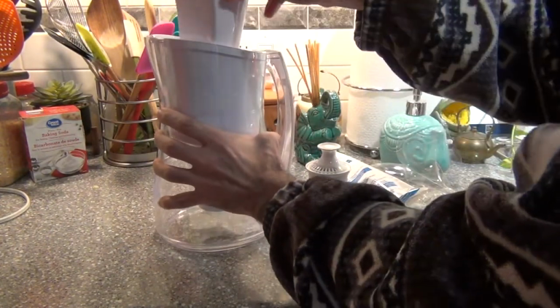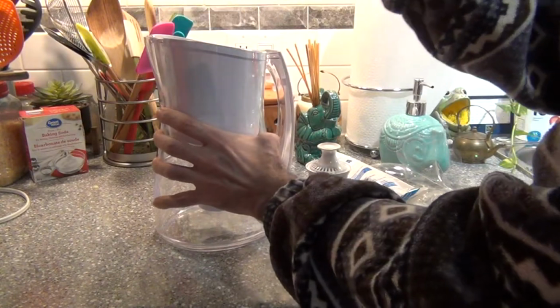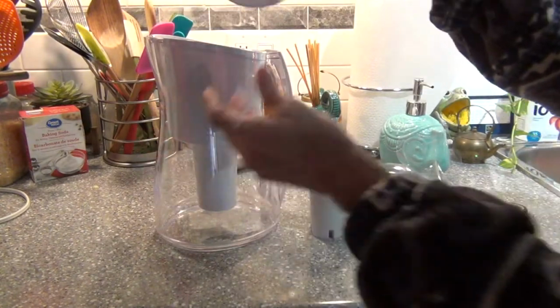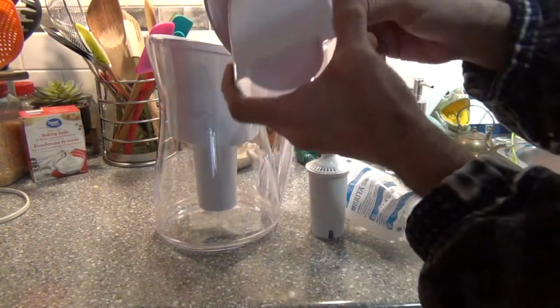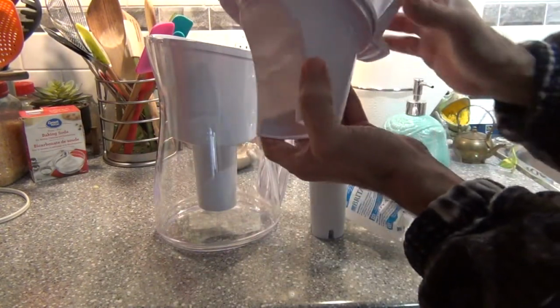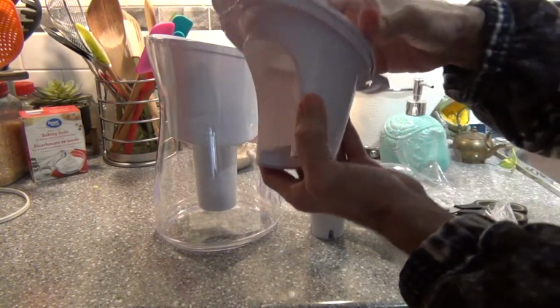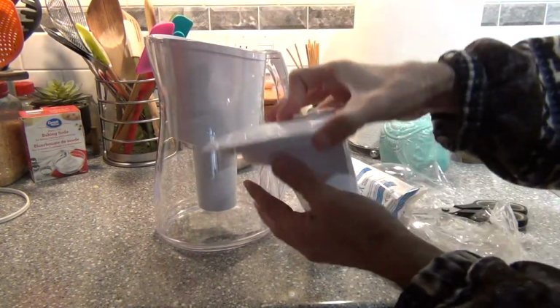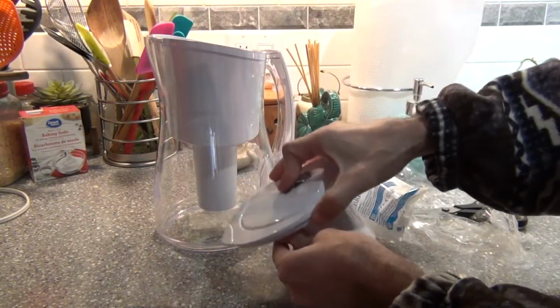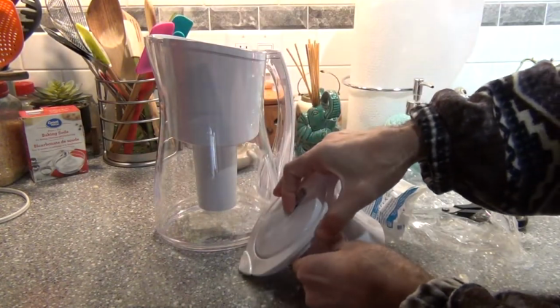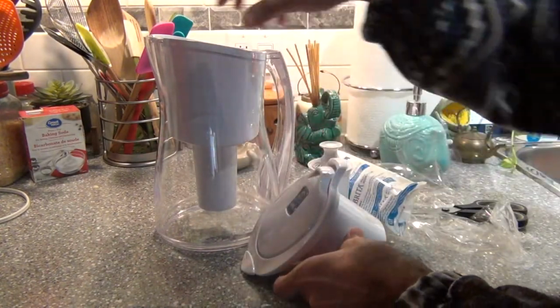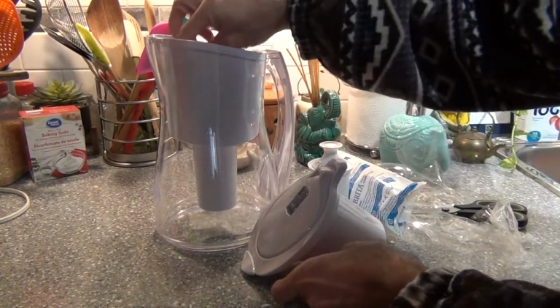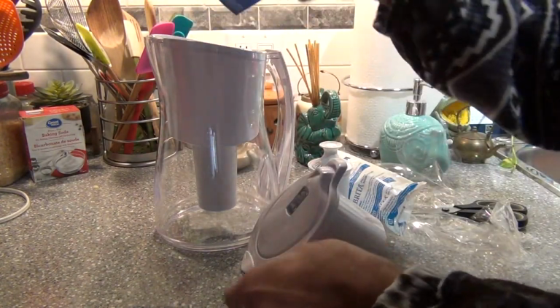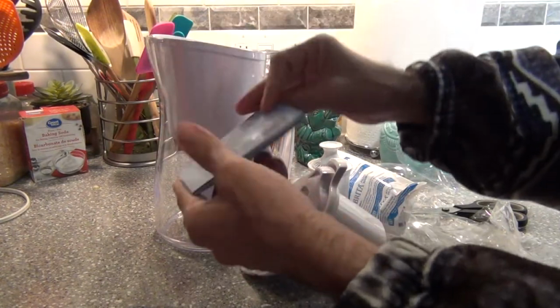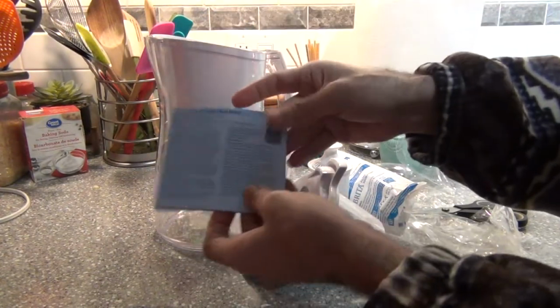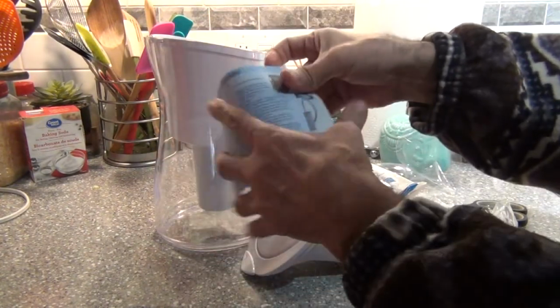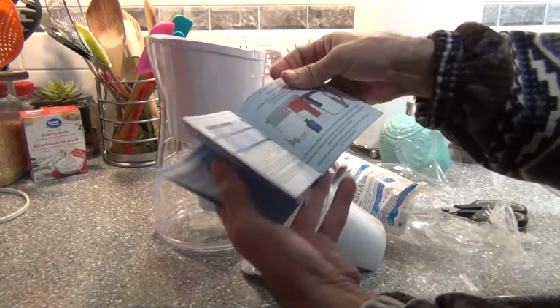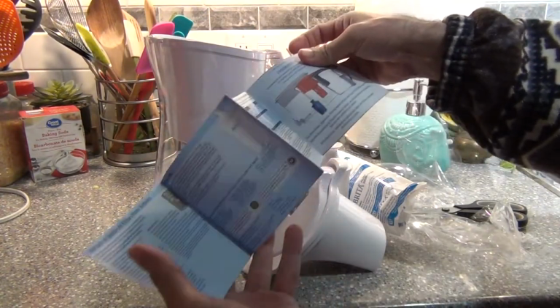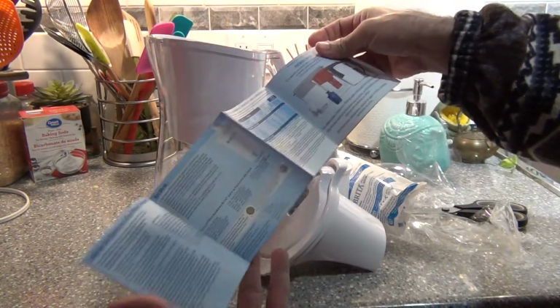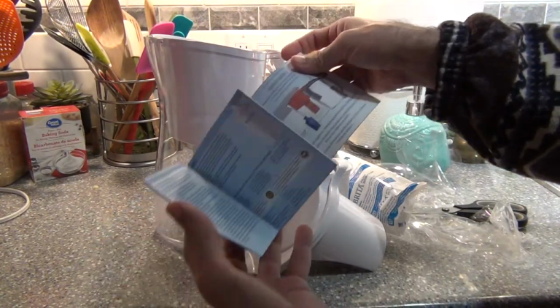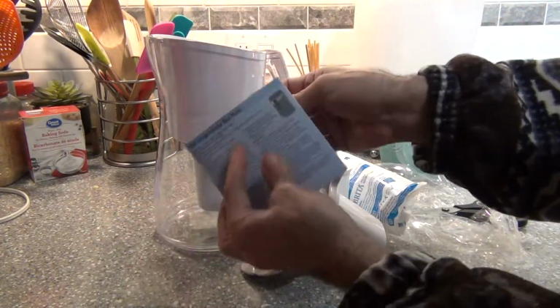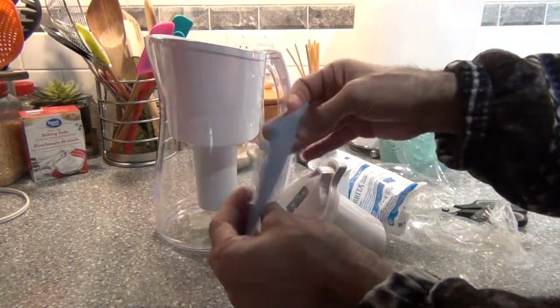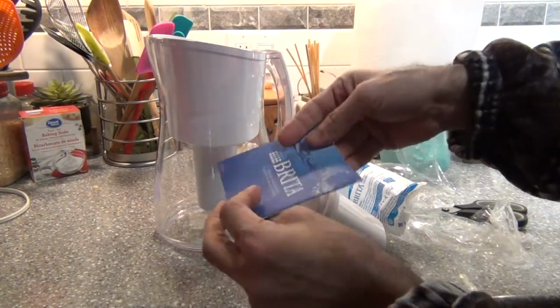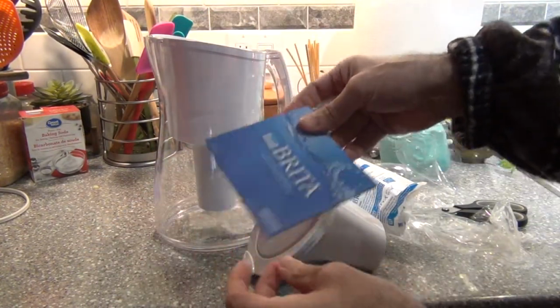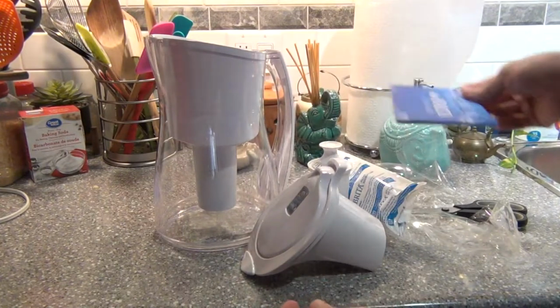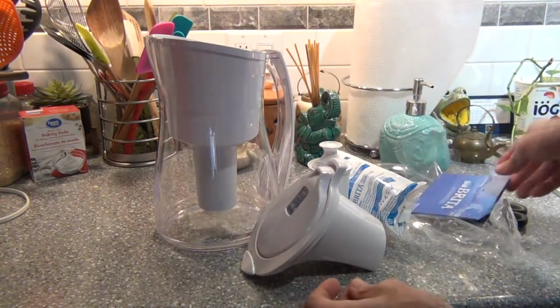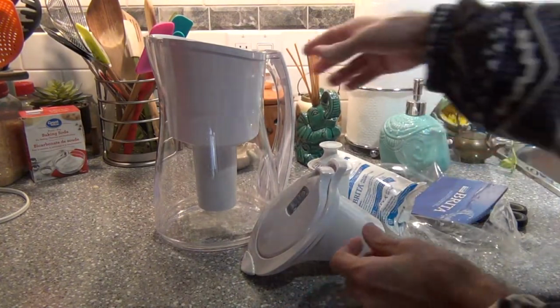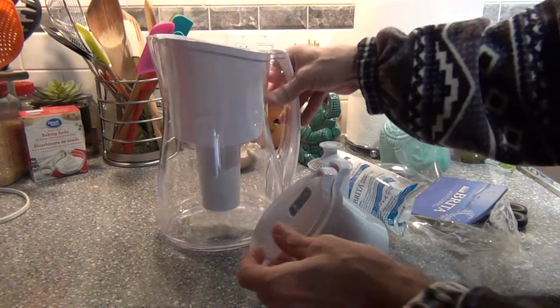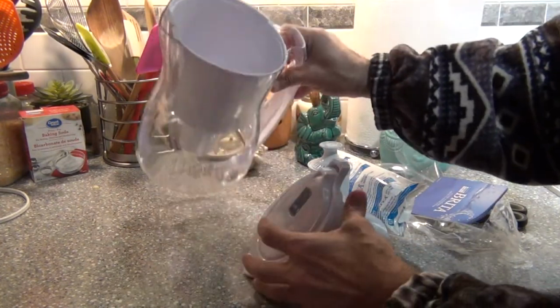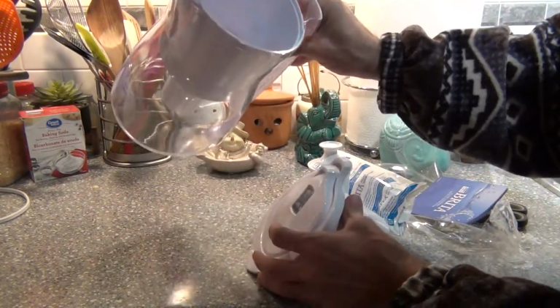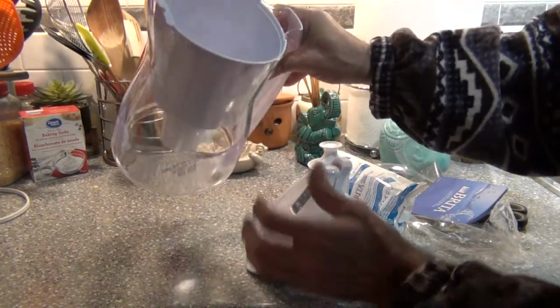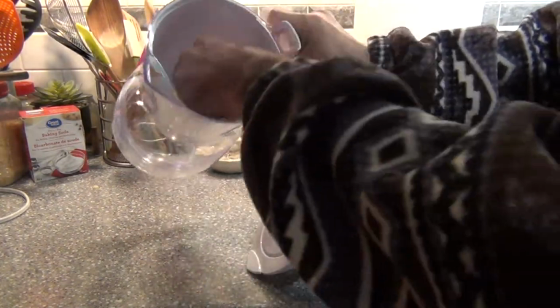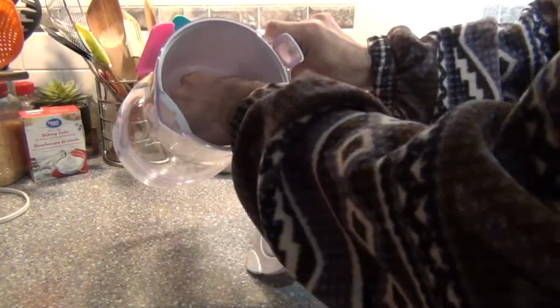As you can see, you need to pull it out. Great, they hide the manual inside and they let me go around myself. There's other paper inside.